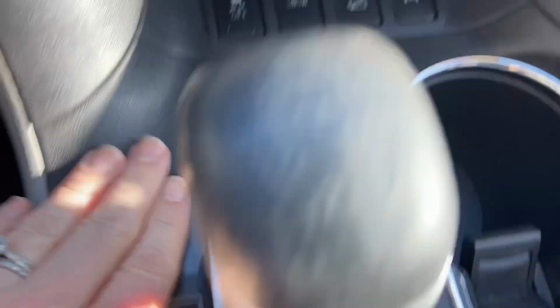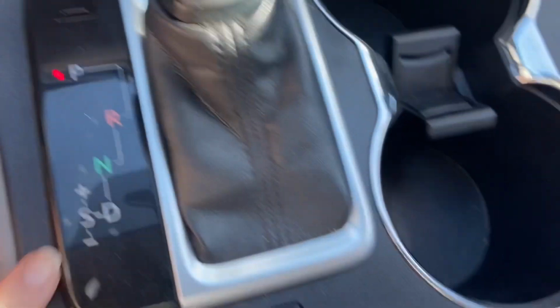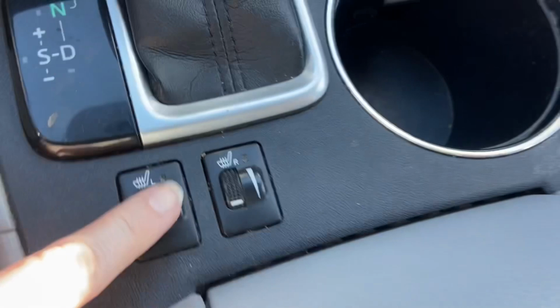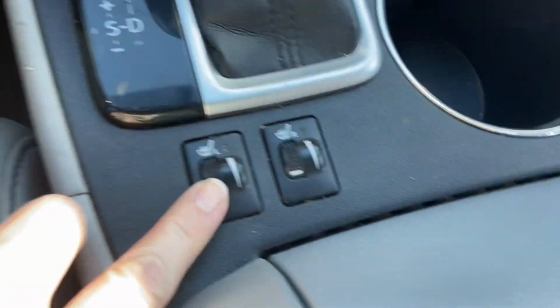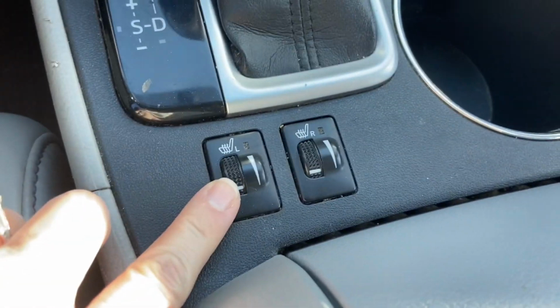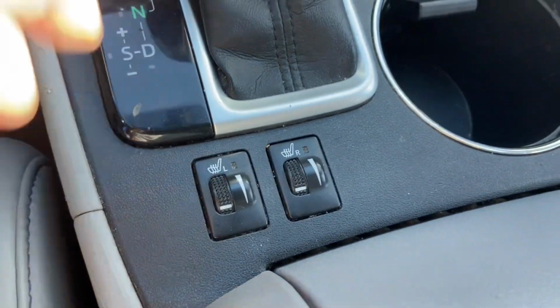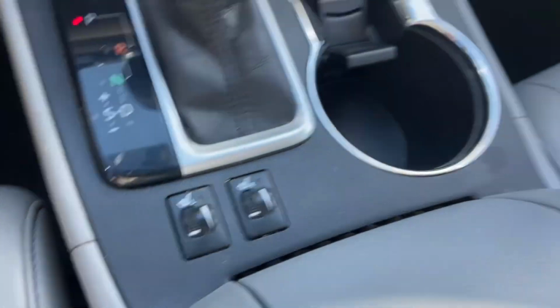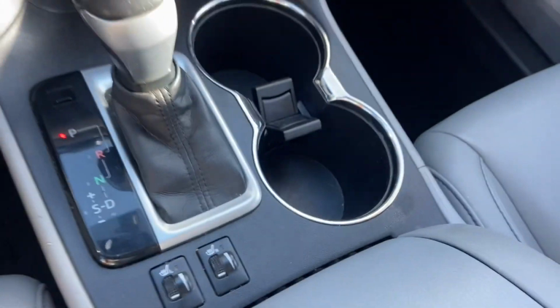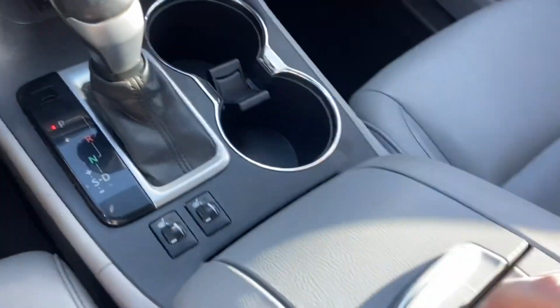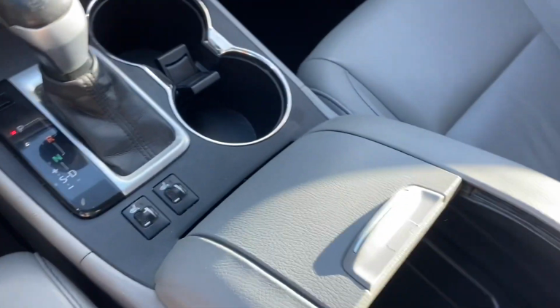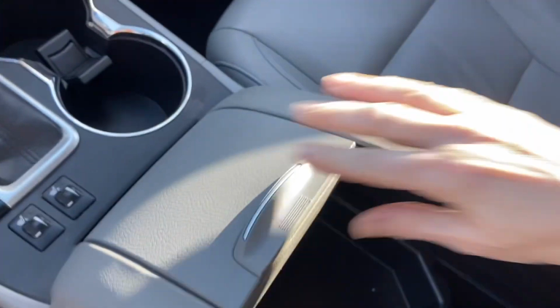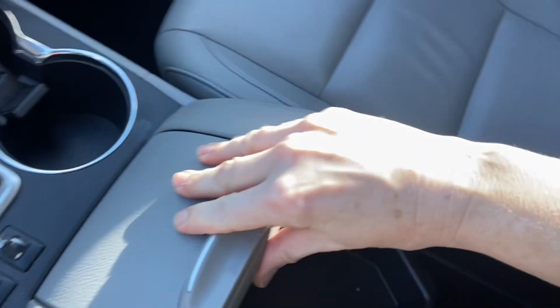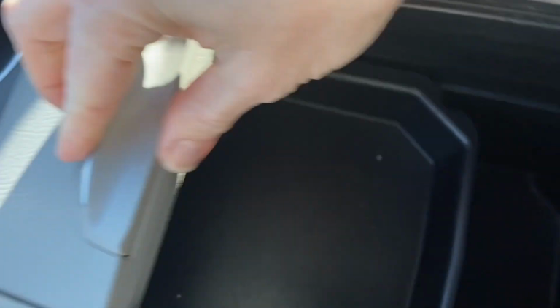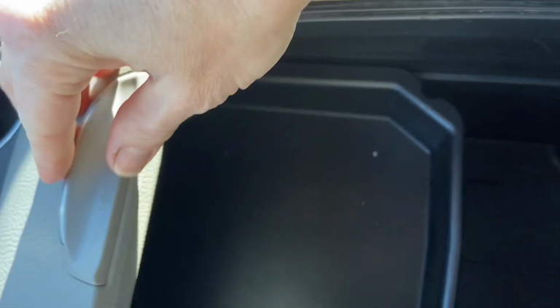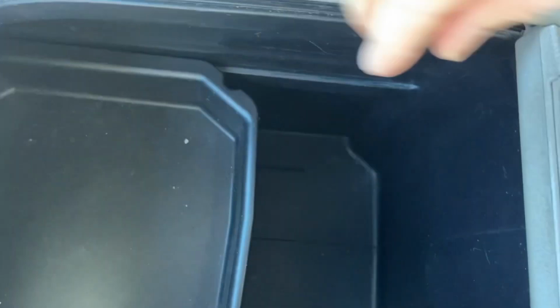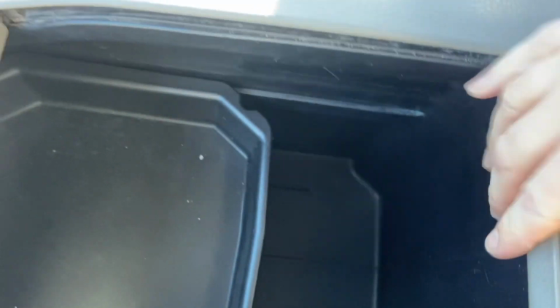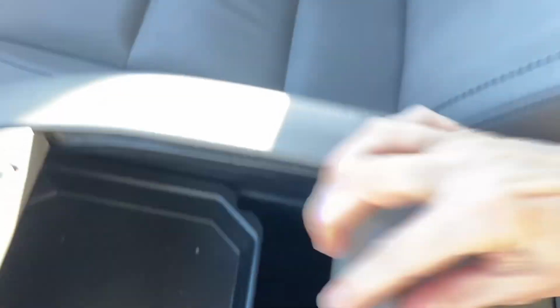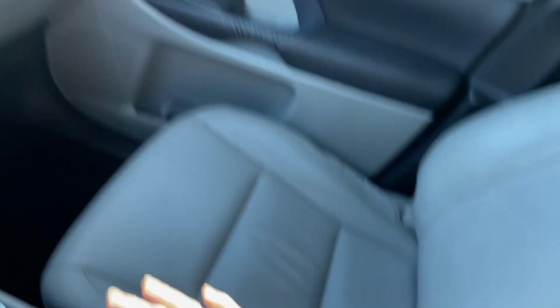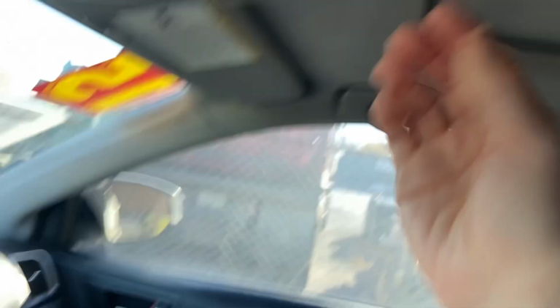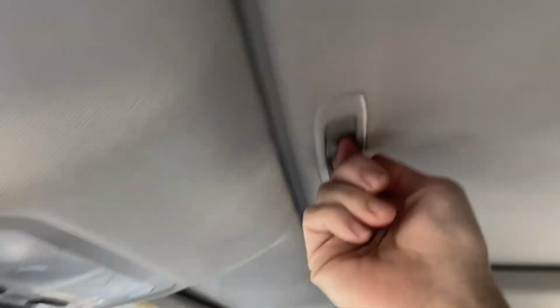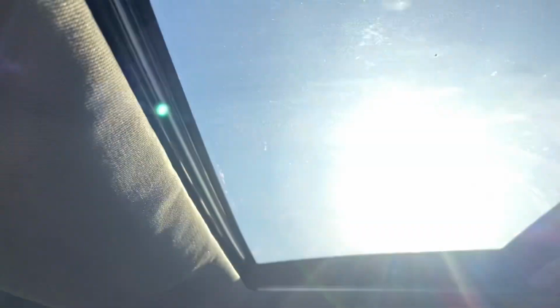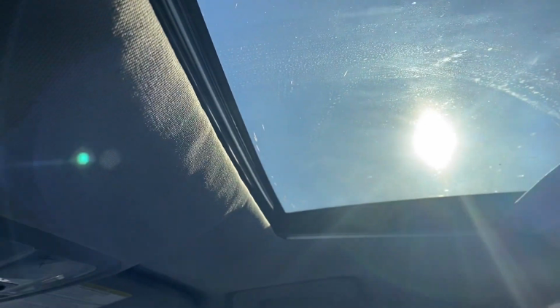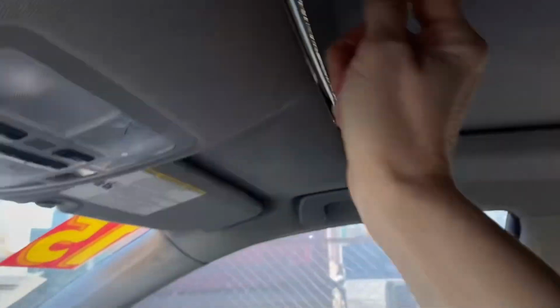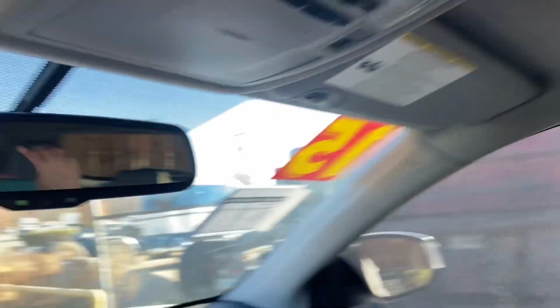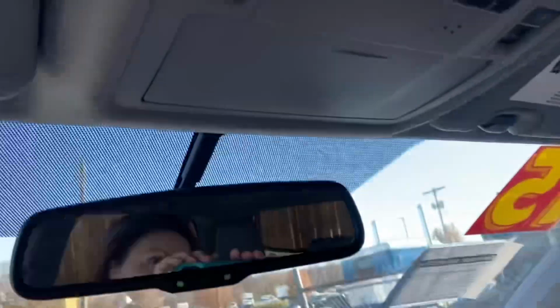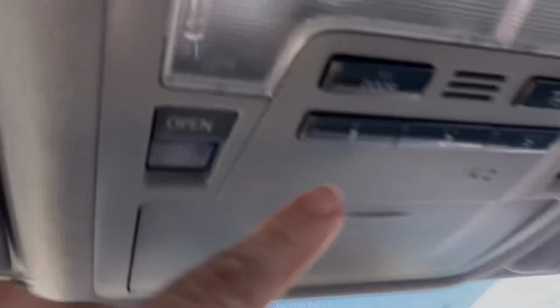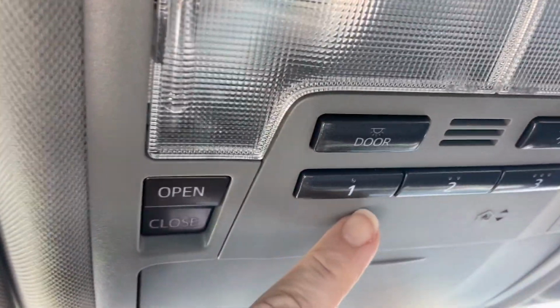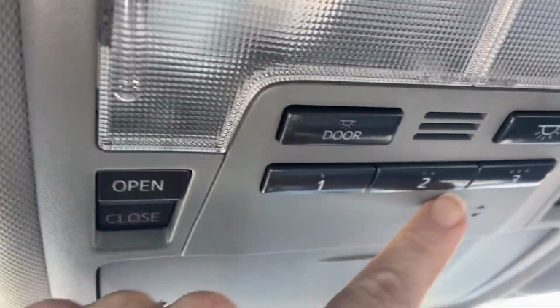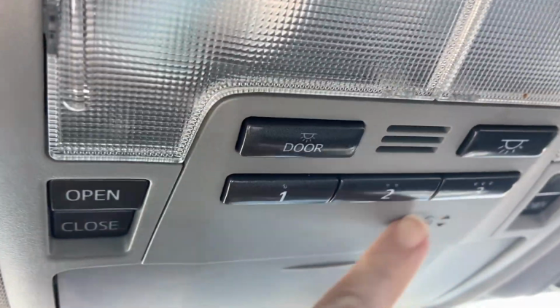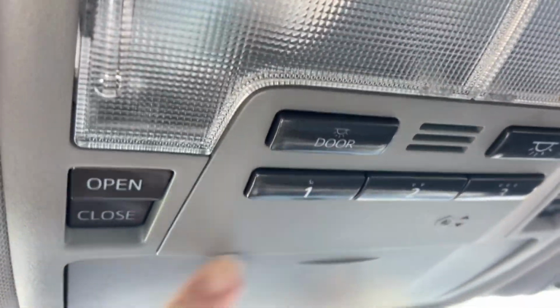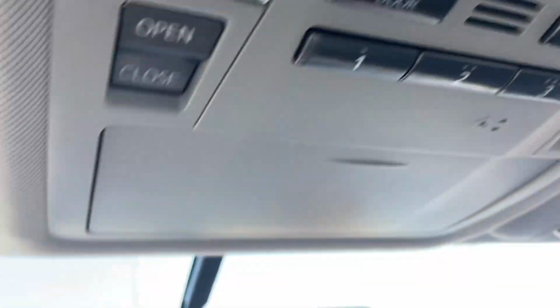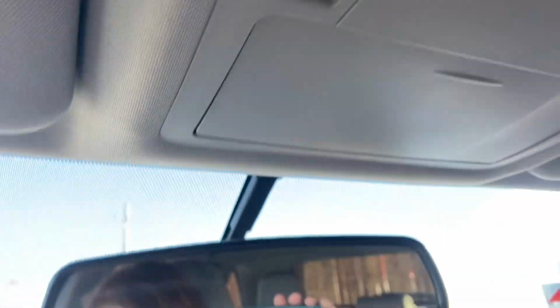We've got heated seats for driver and passenger, lots of storage space with a removable tray. We have a sunroof, and you can program up to three garage door openers.